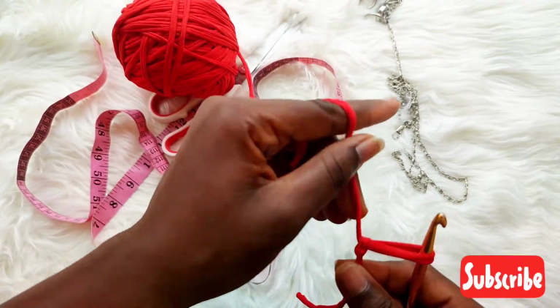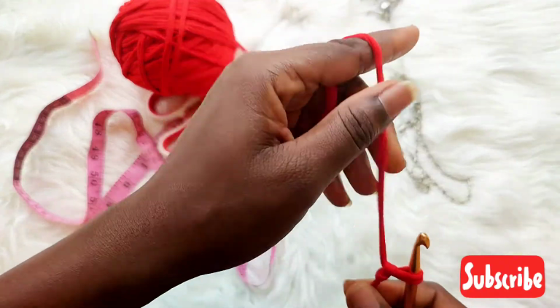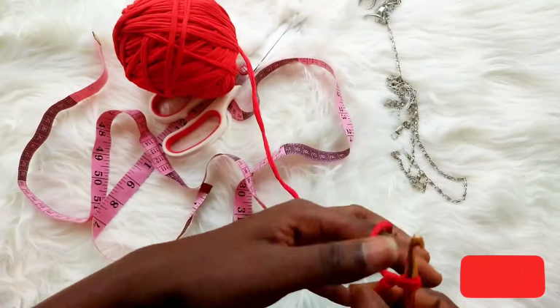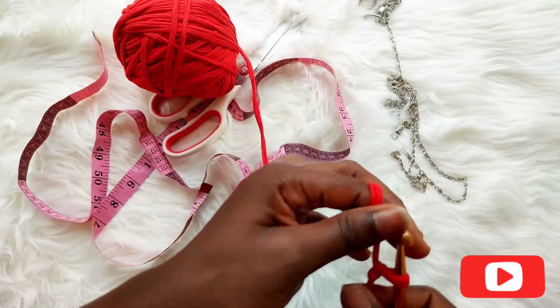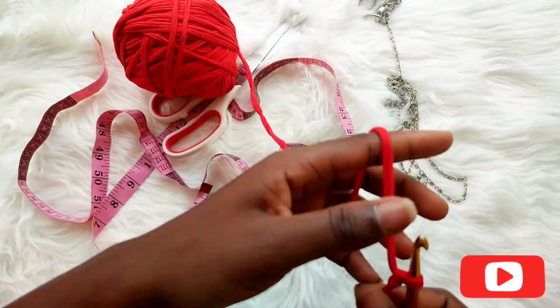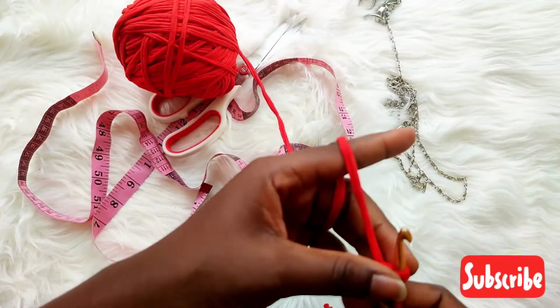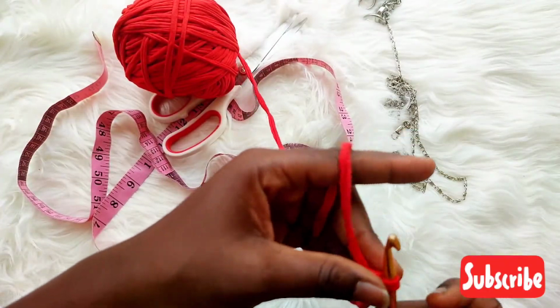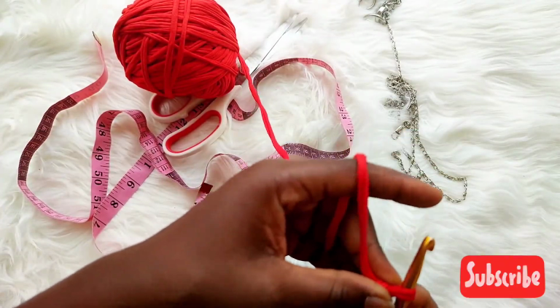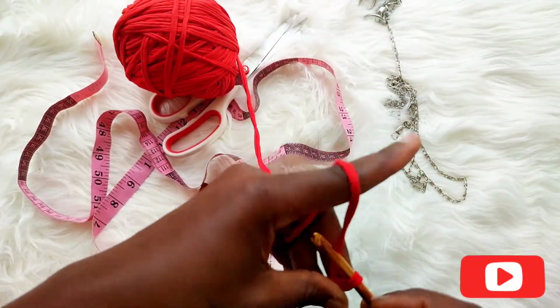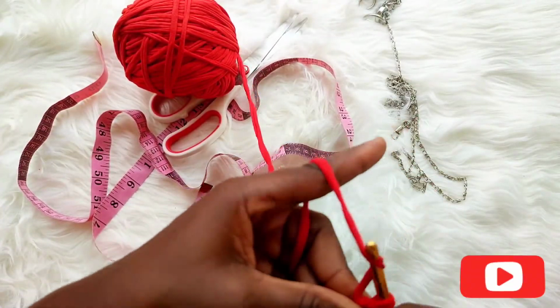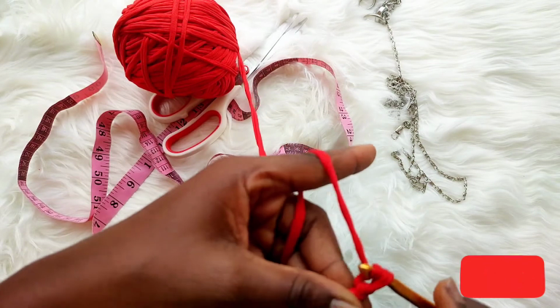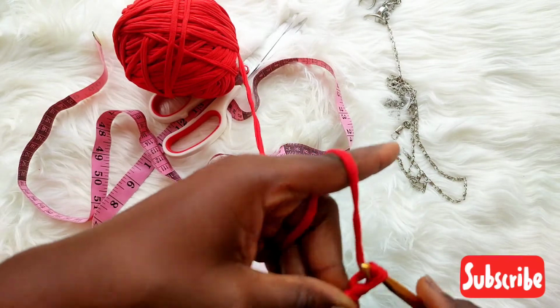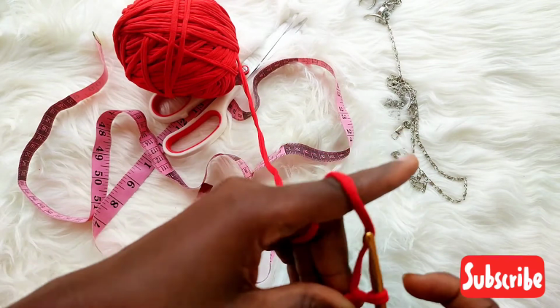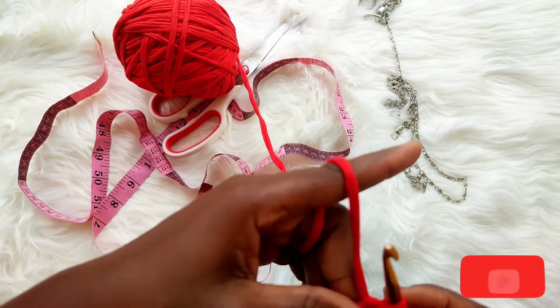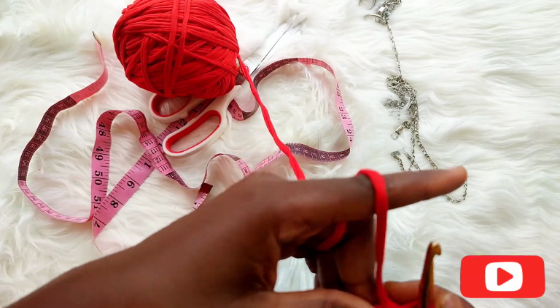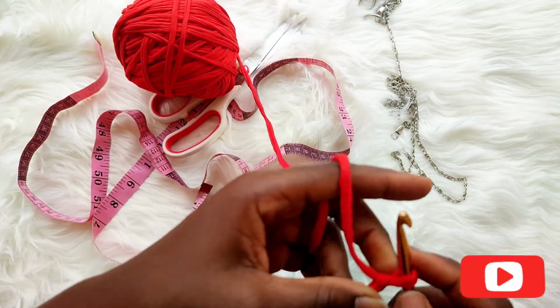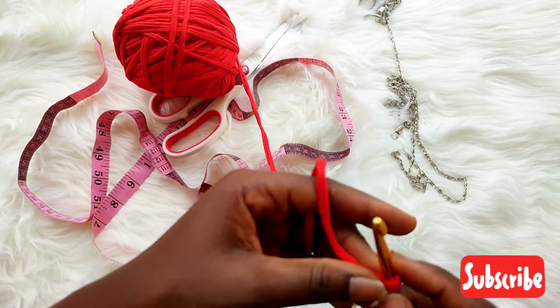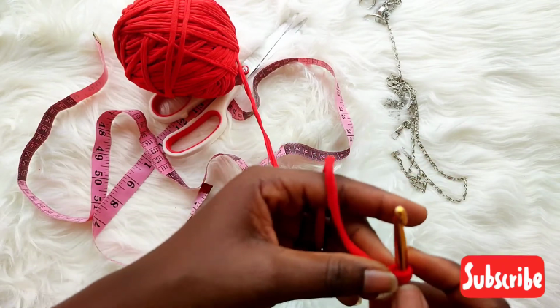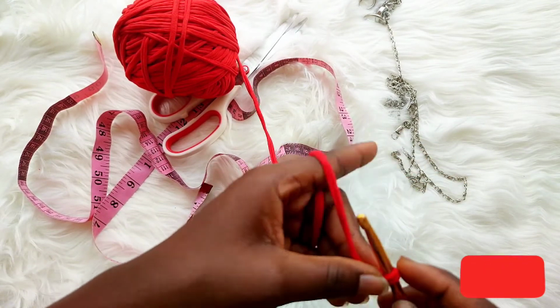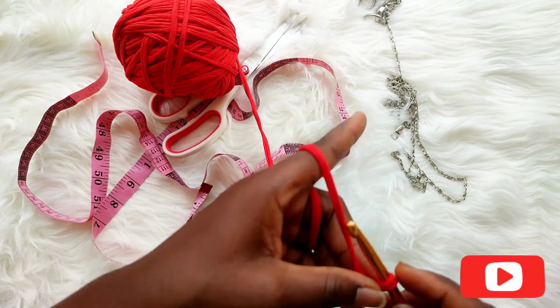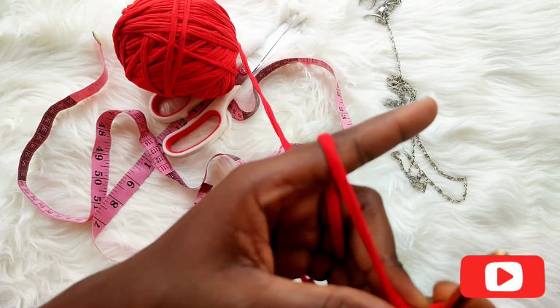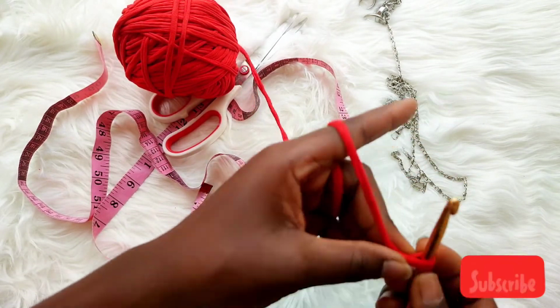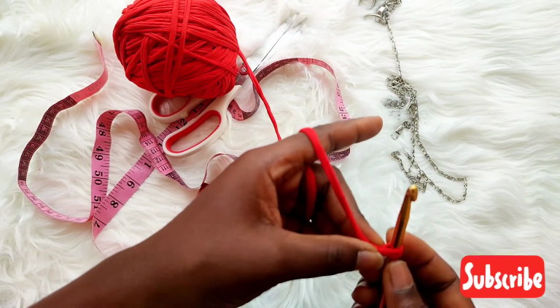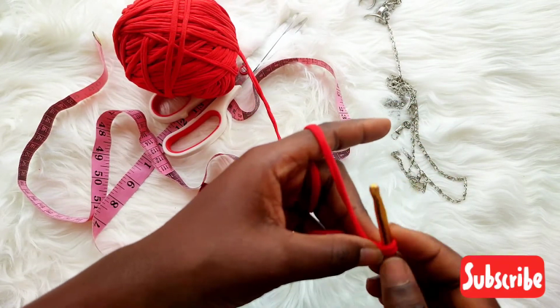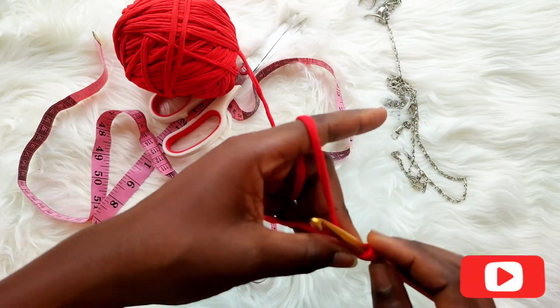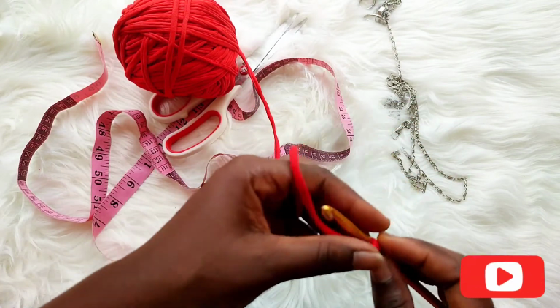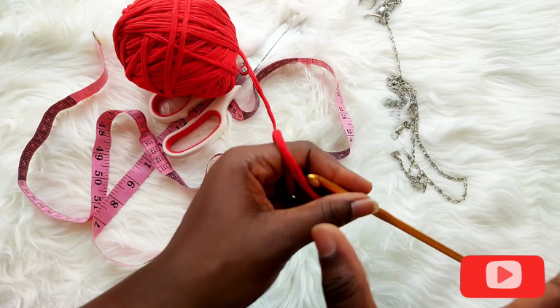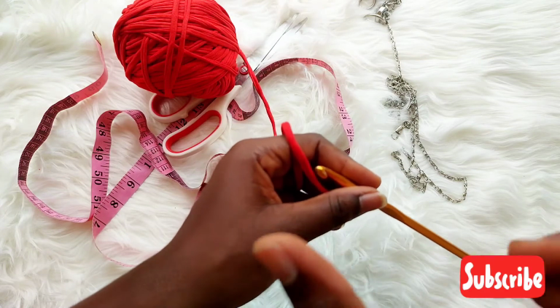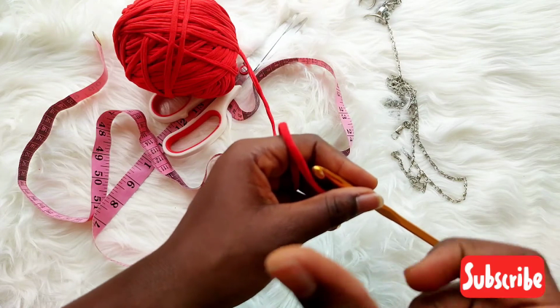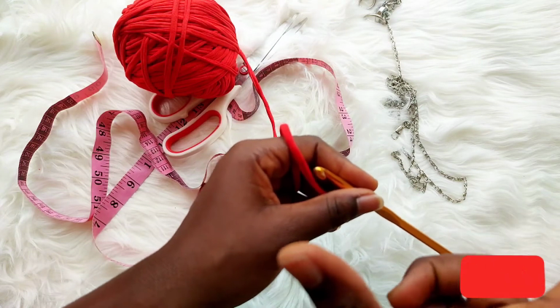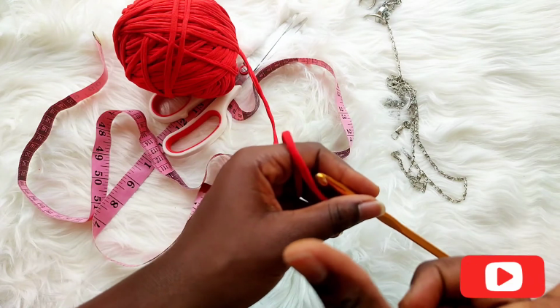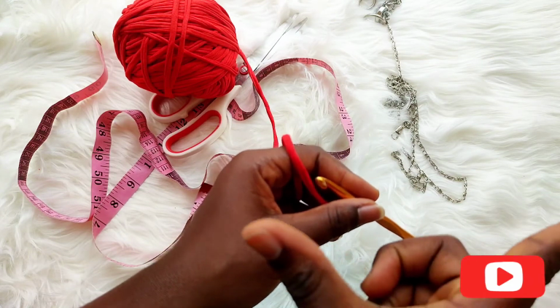So I'm going to be chaining, then I will measure it to see if it matches the width of my phone — that's the width of my phone we're going for.